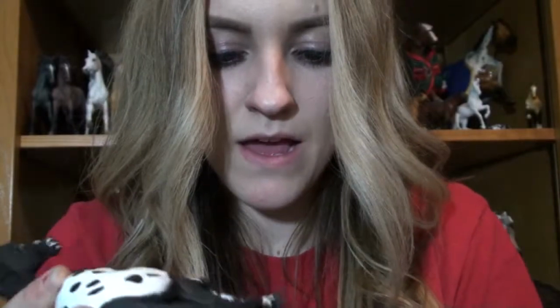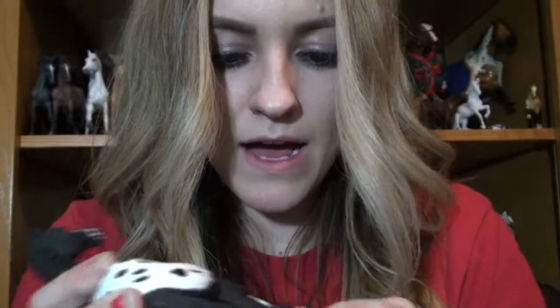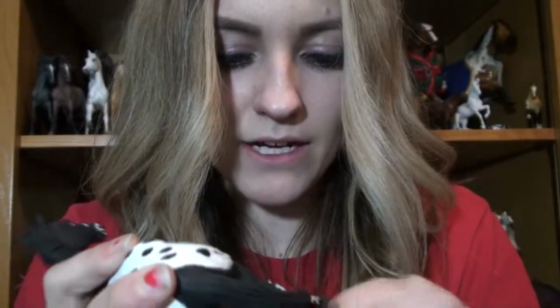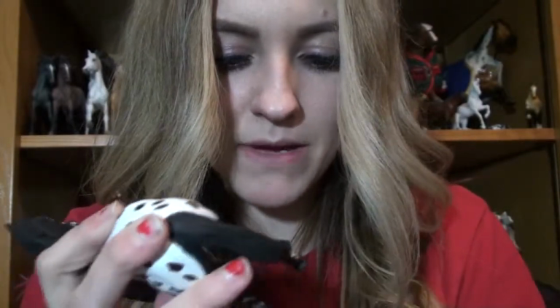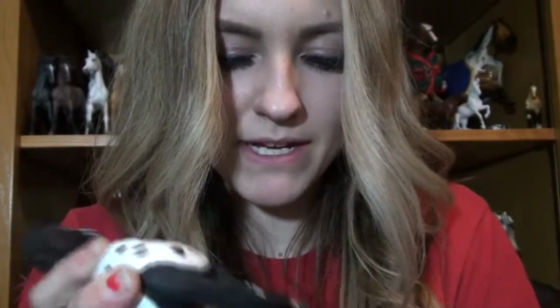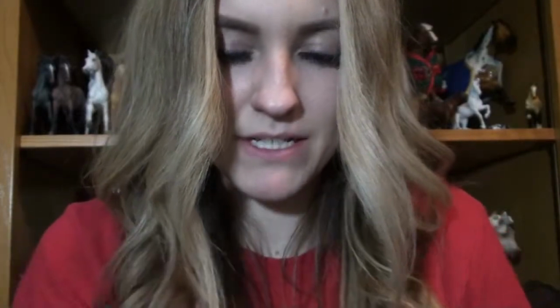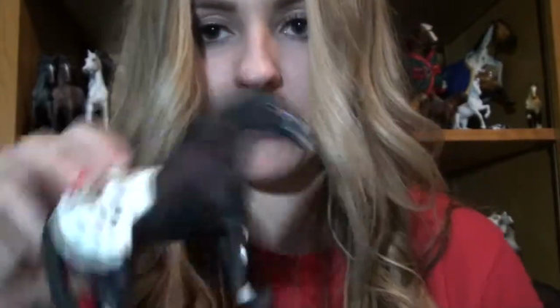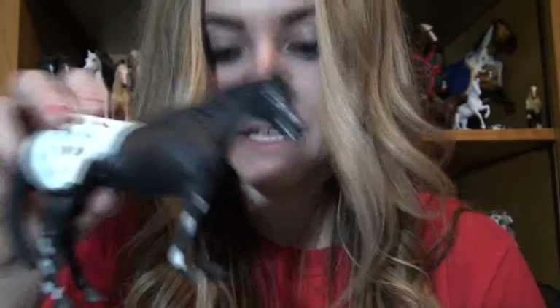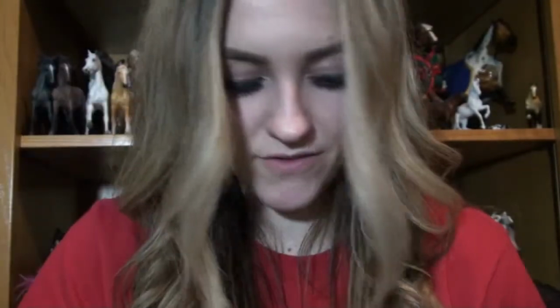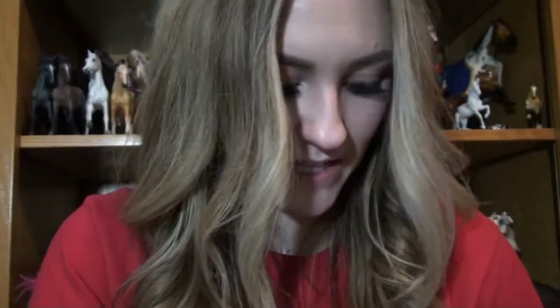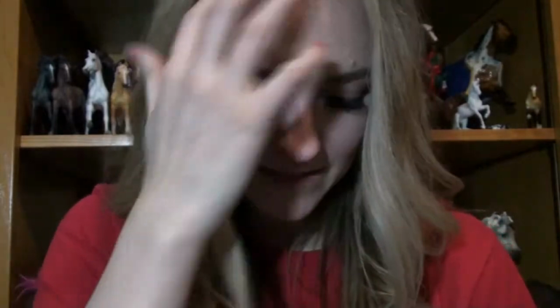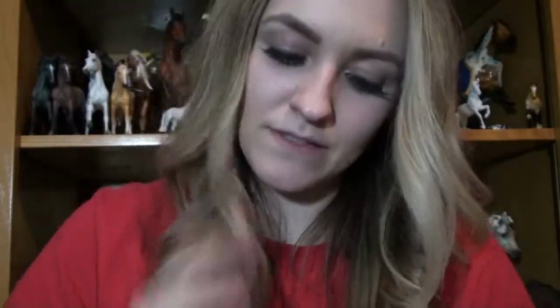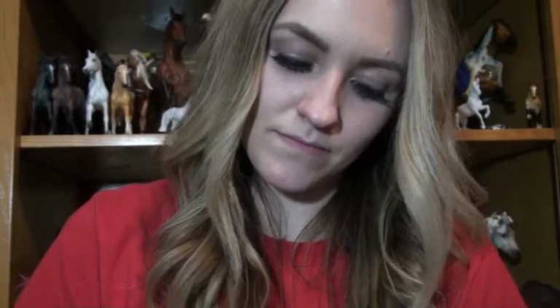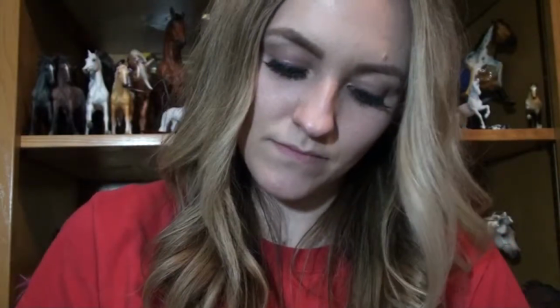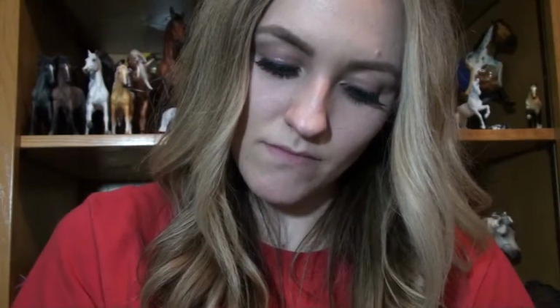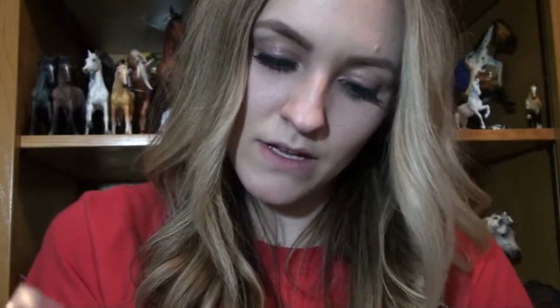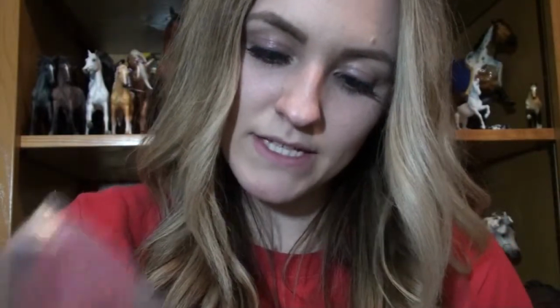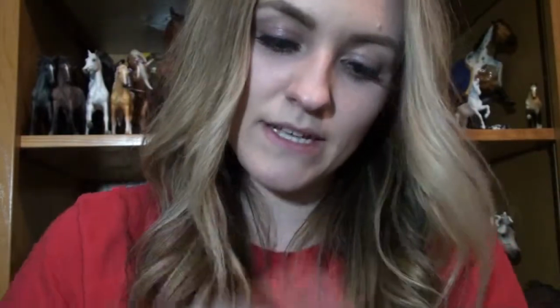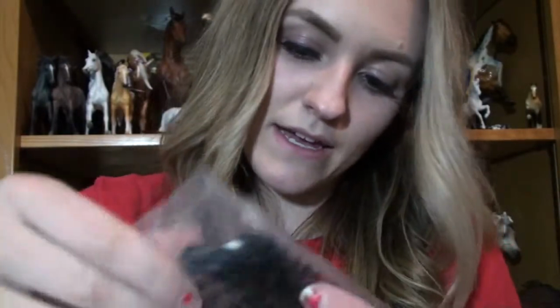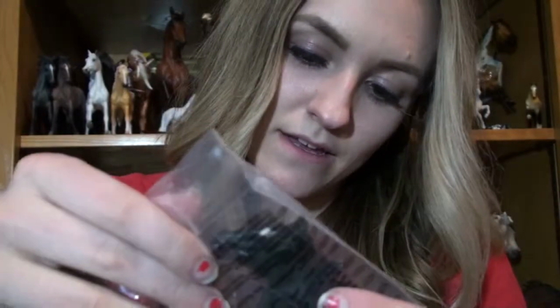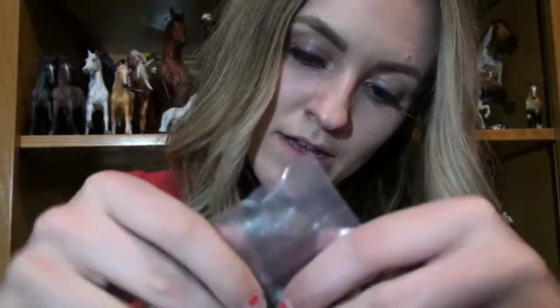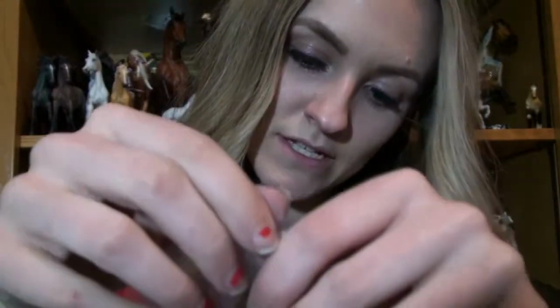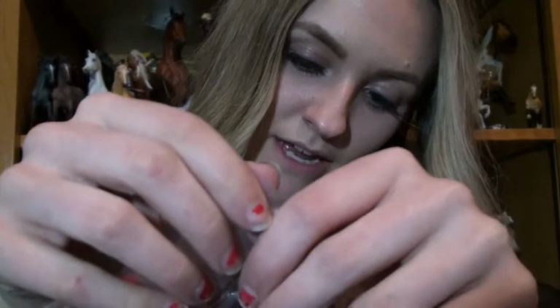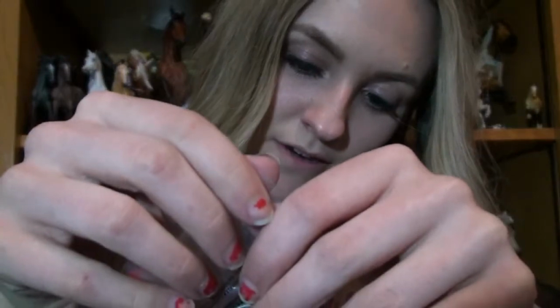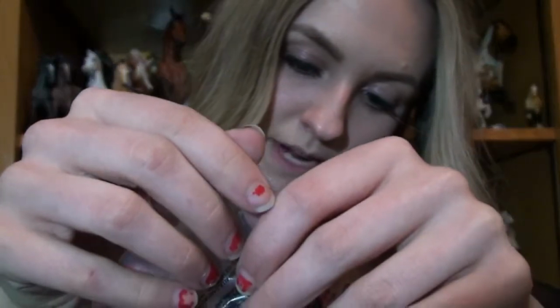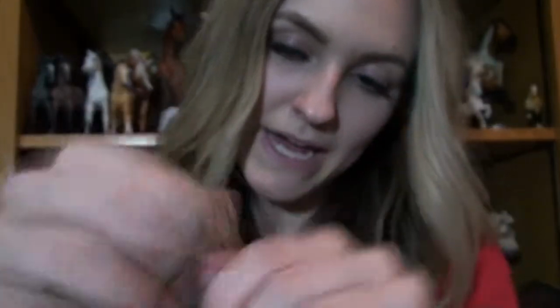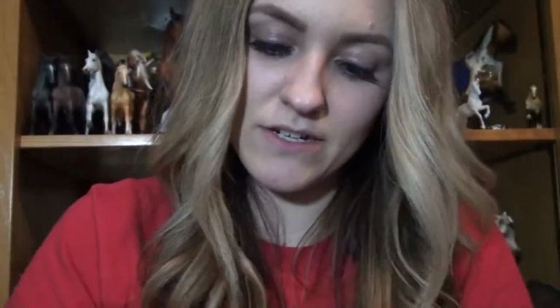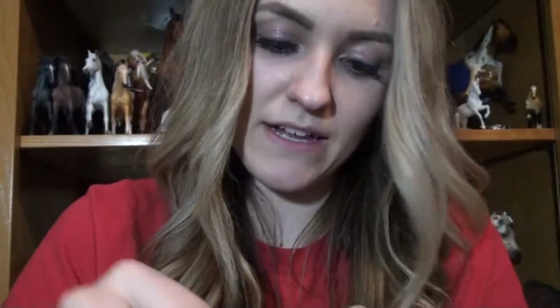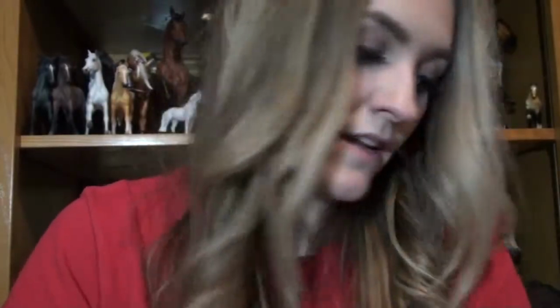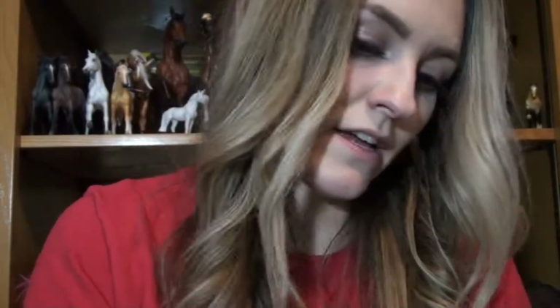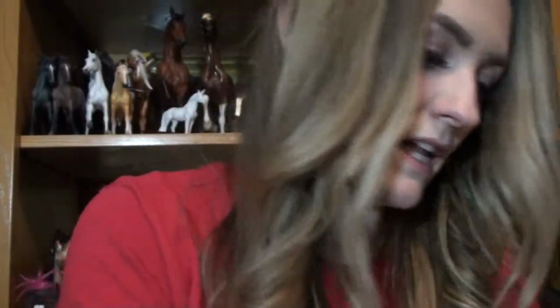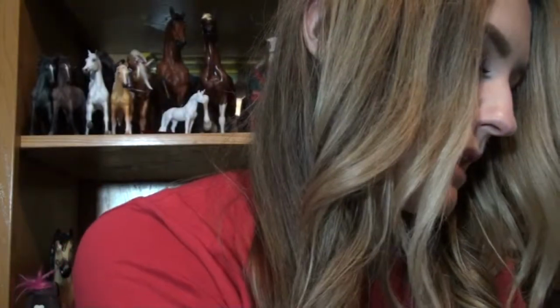But I got him anyway, because I'm on a quest to get all of the Collecta. This is a Standardbred Pacer Stallion in the color black.